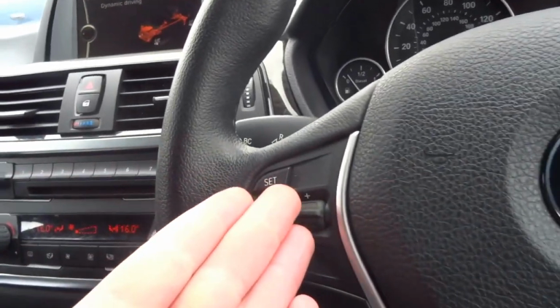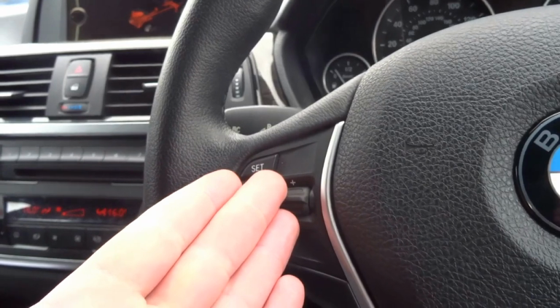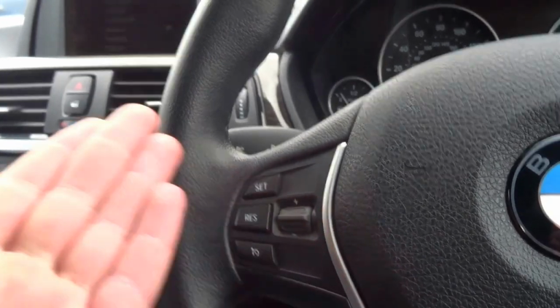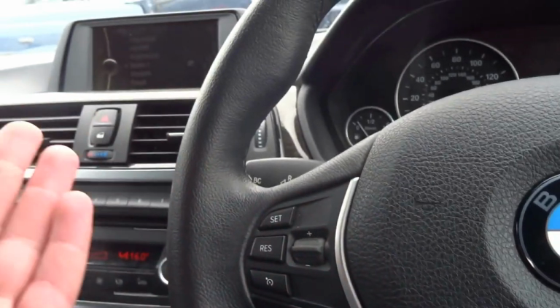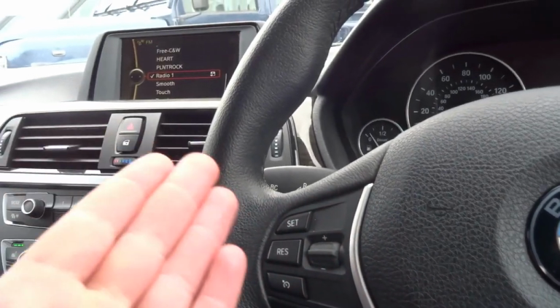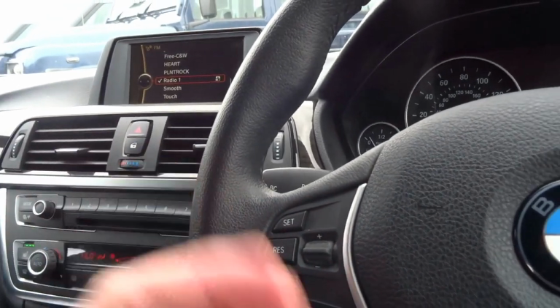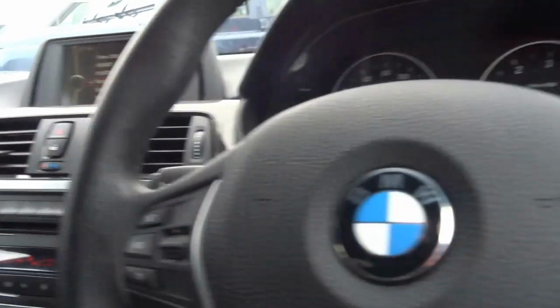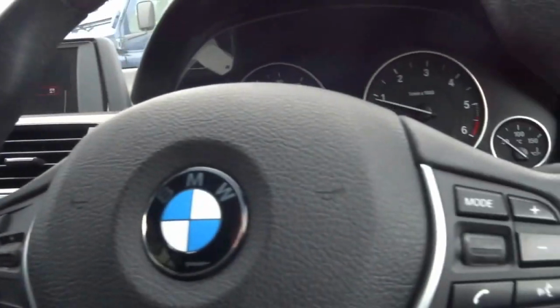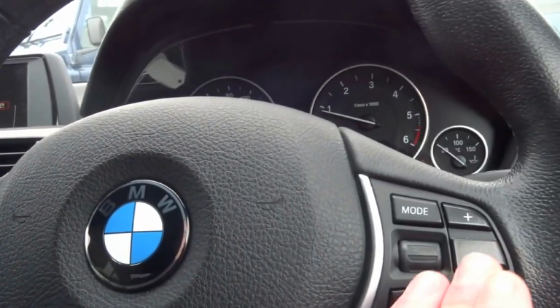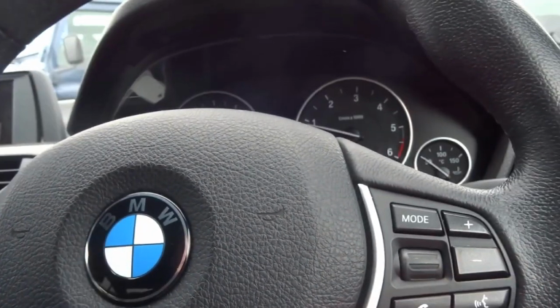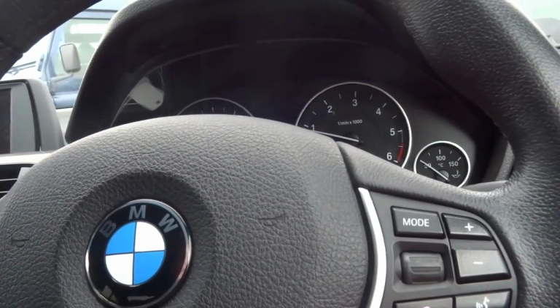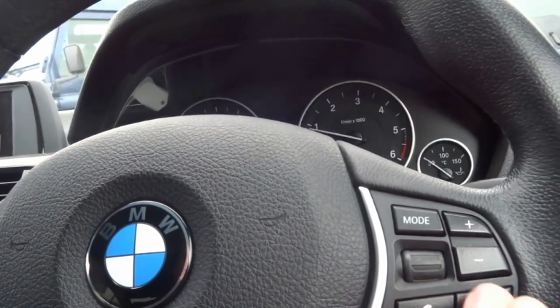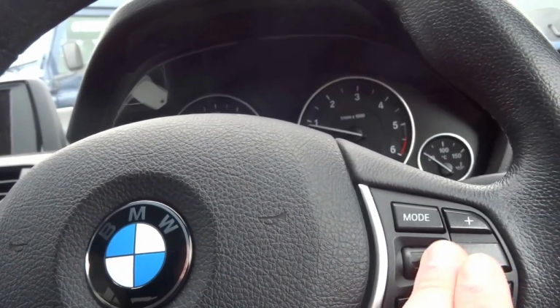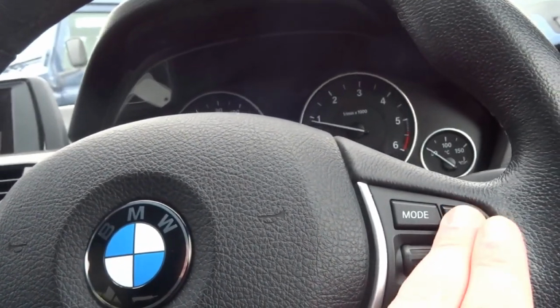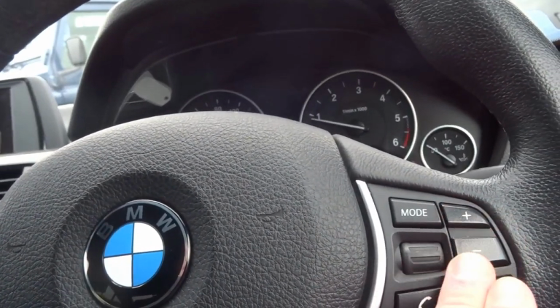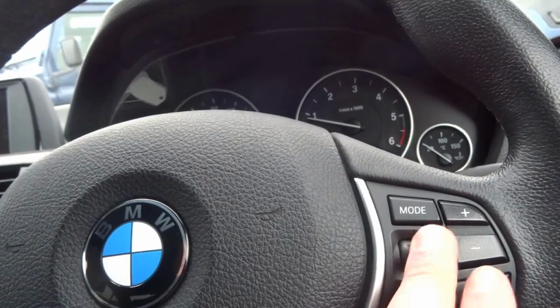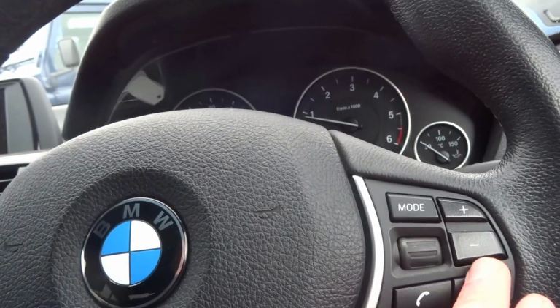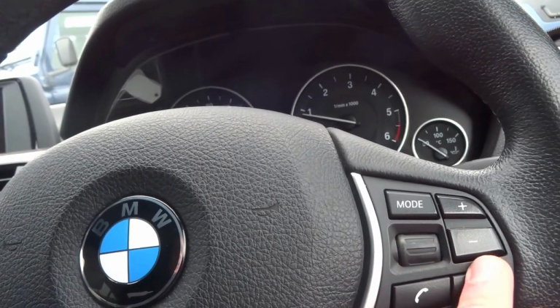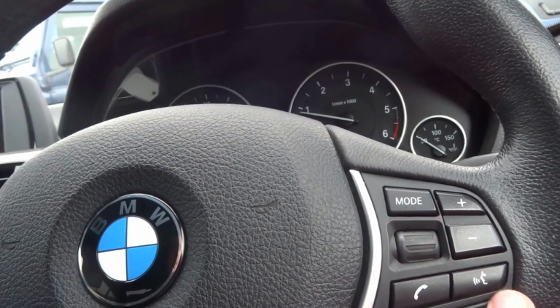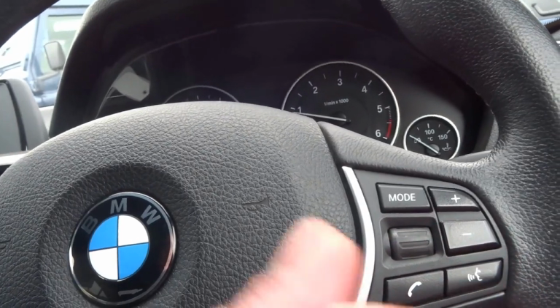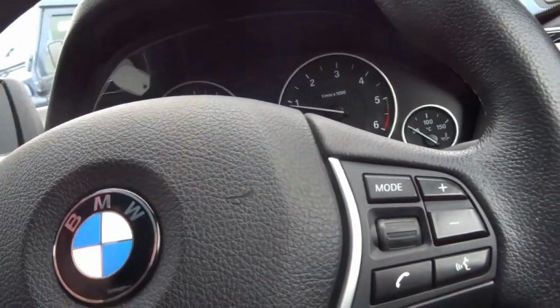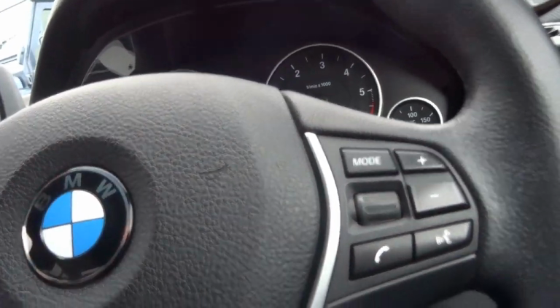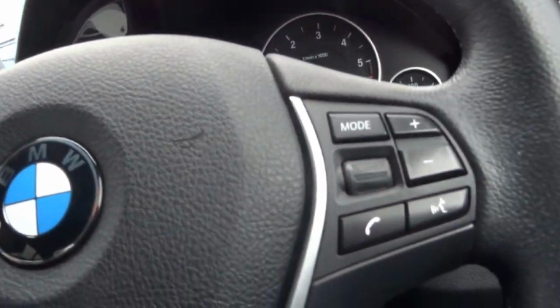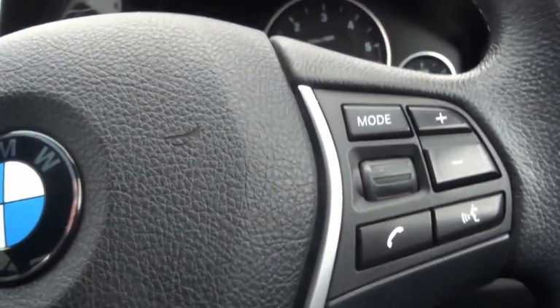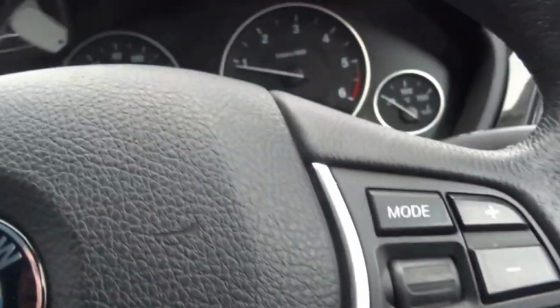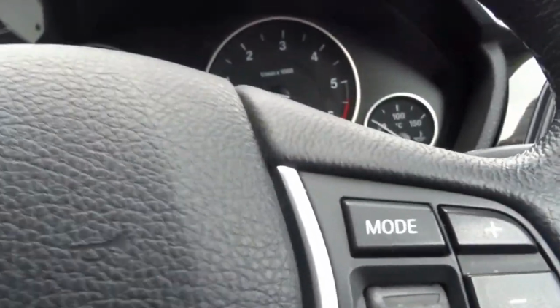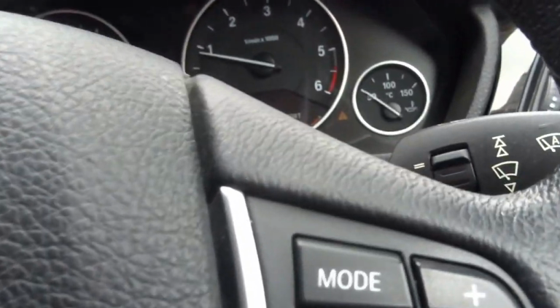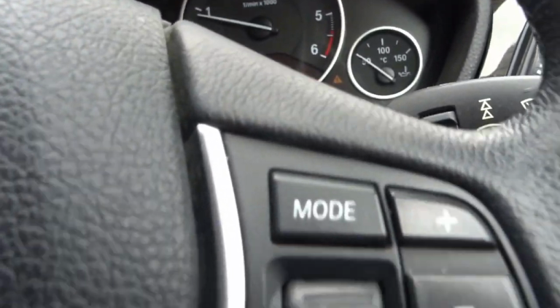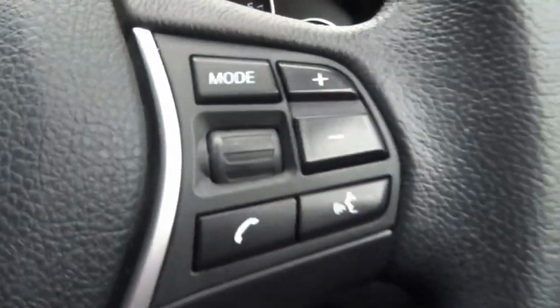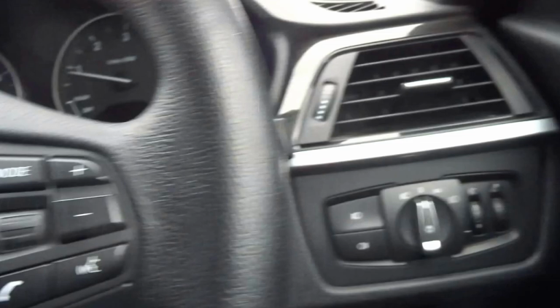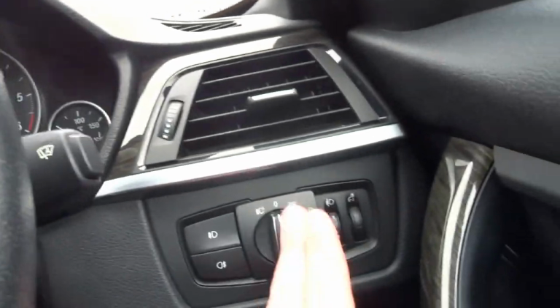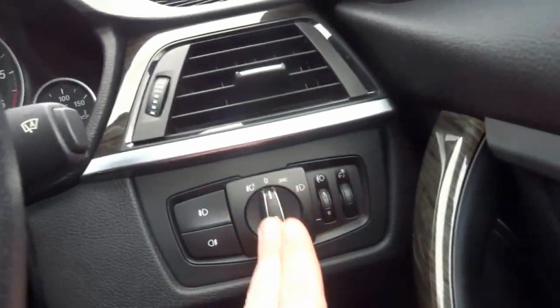Cruise control operated on the left inside of the steering wheel. And then you've got your telephone controls, and also radio configuration there. Auto wipers, you've got auto lights.